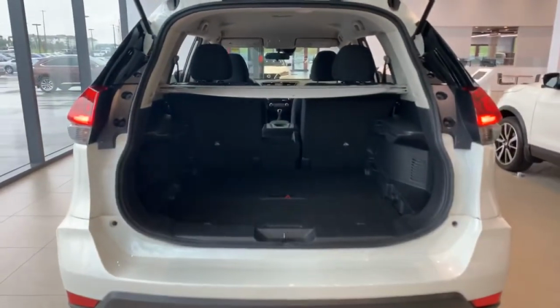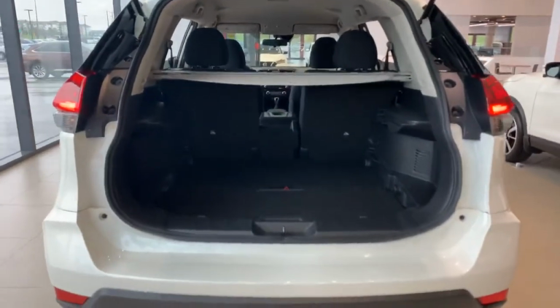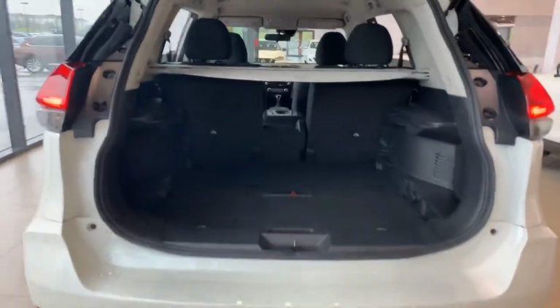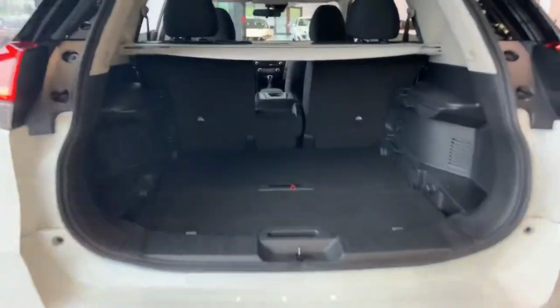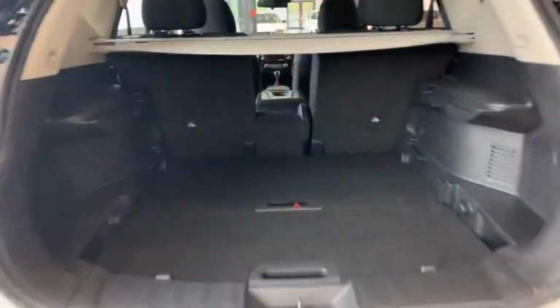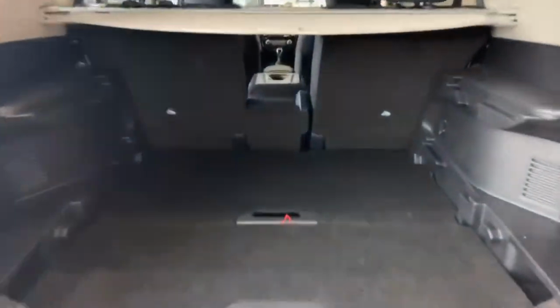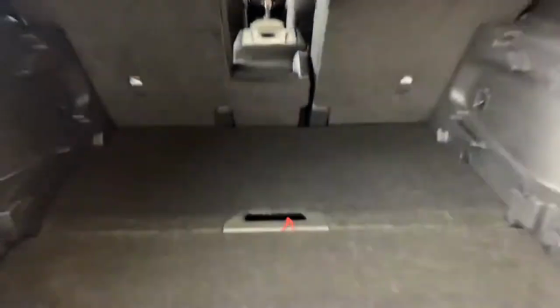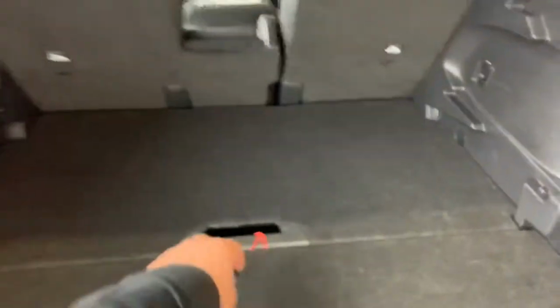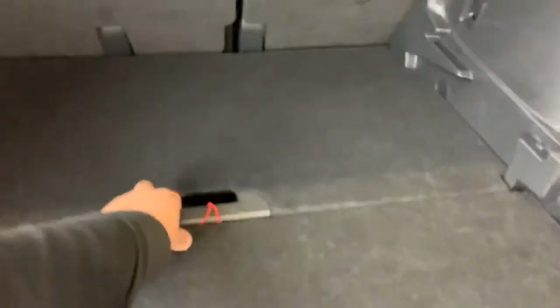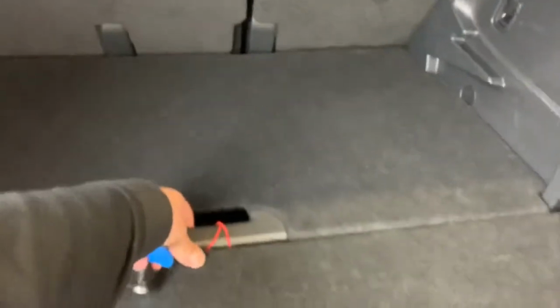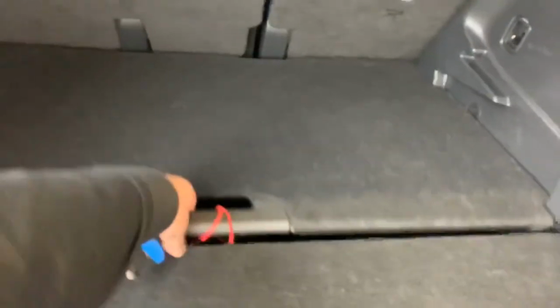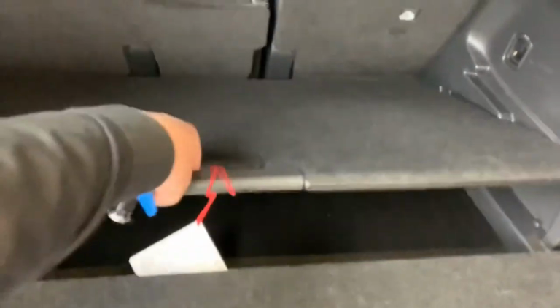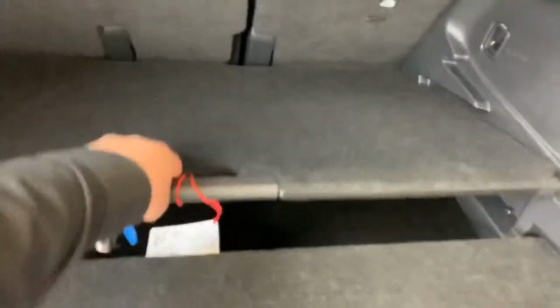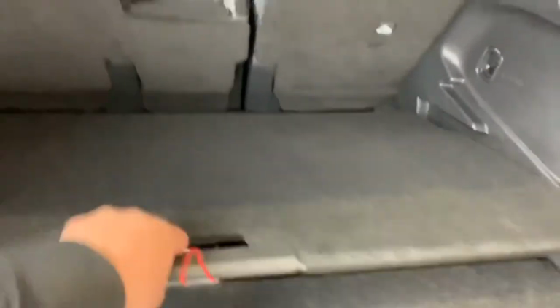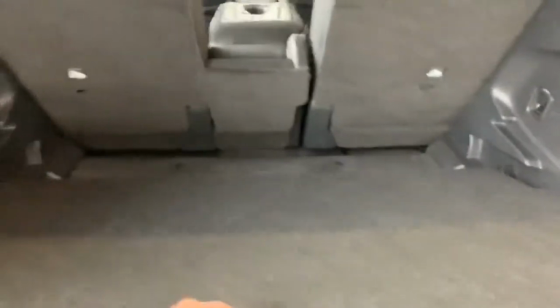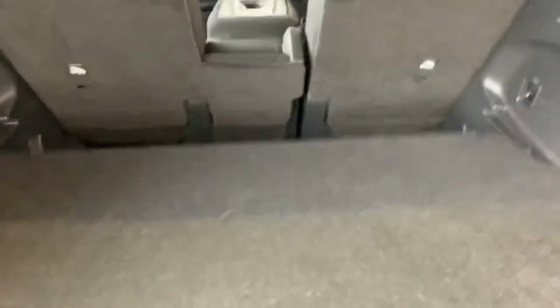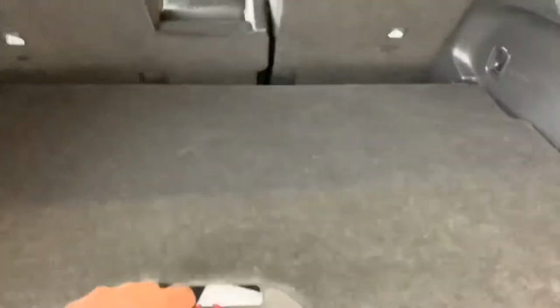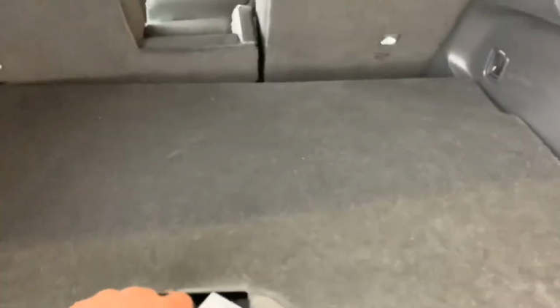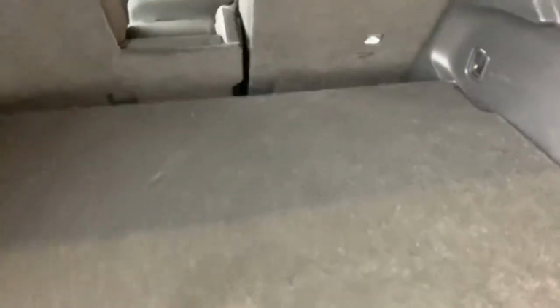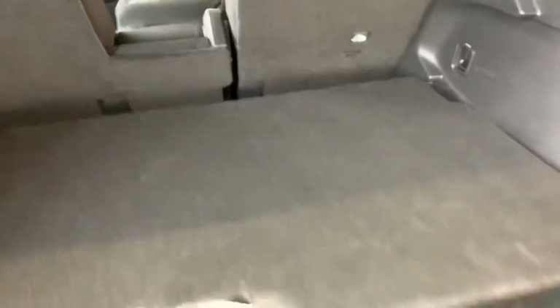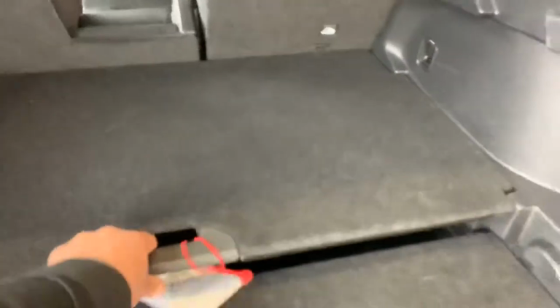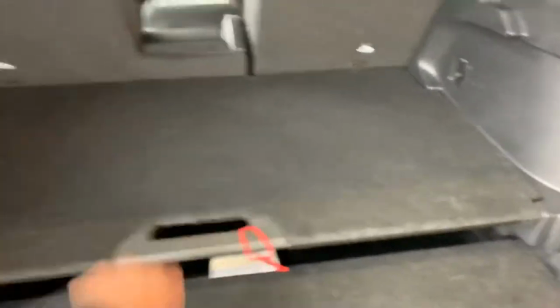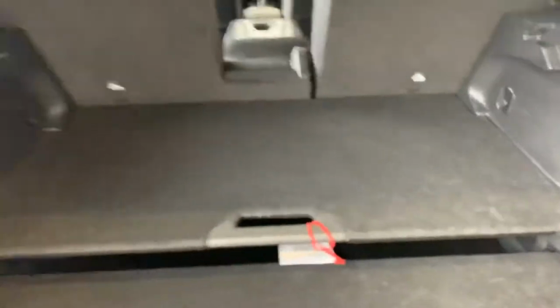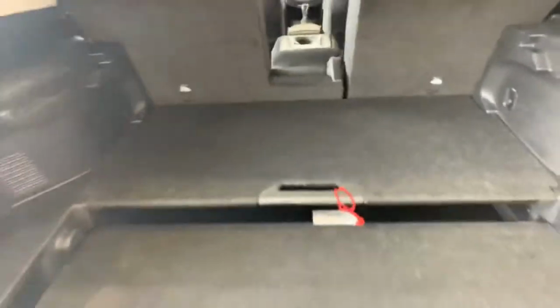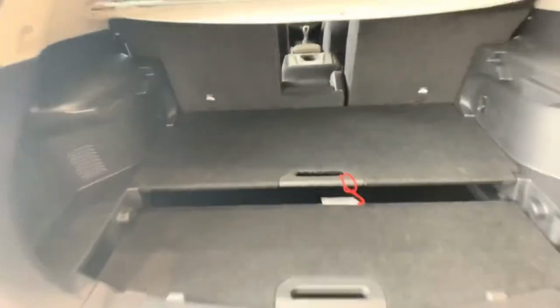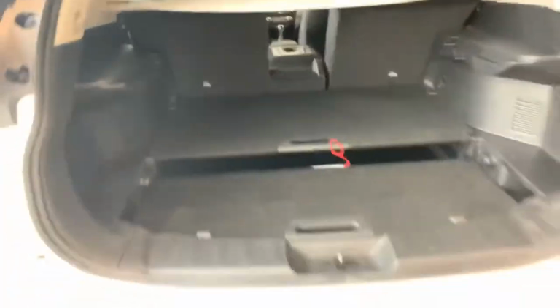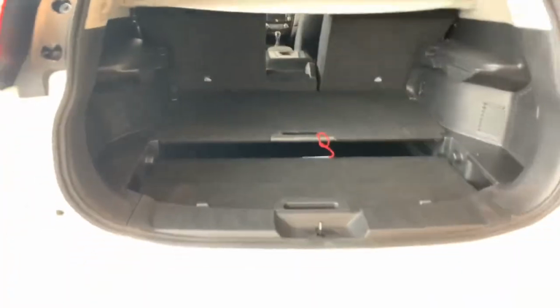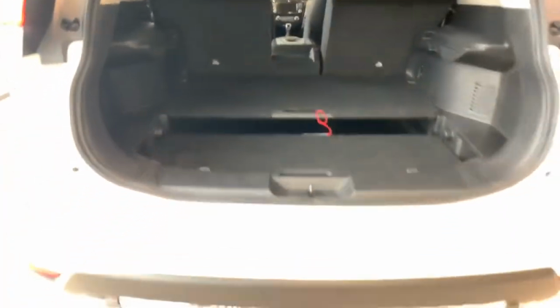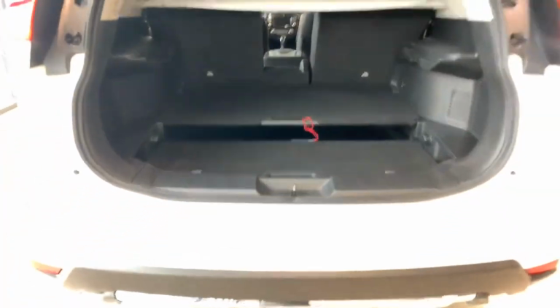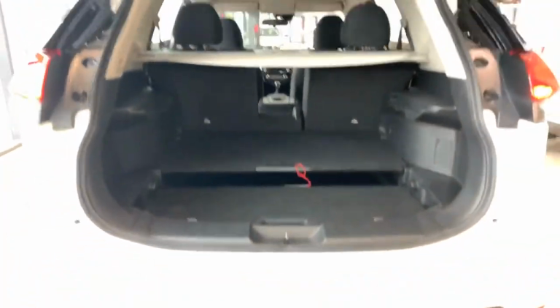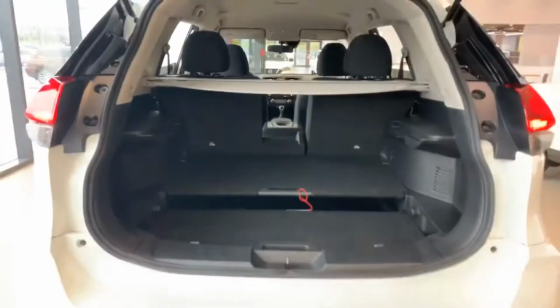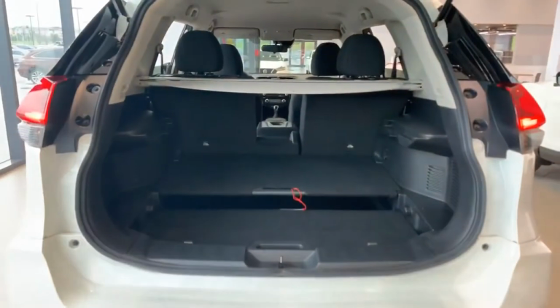Tons of space back here, and you get Nissan's divide-and-hide system. These shelves are able to move around, creating different levels.